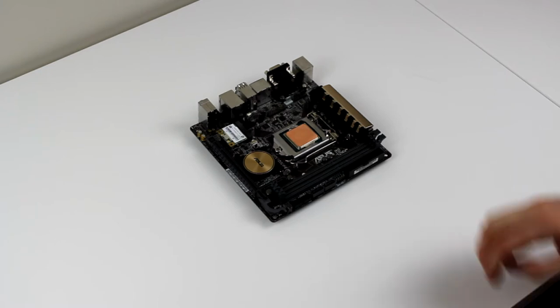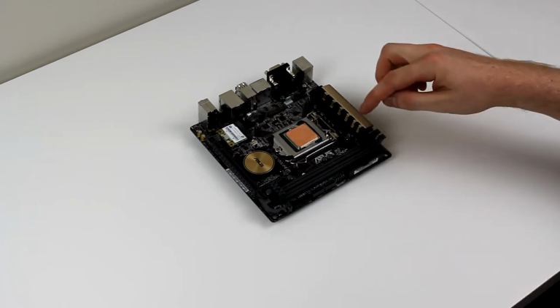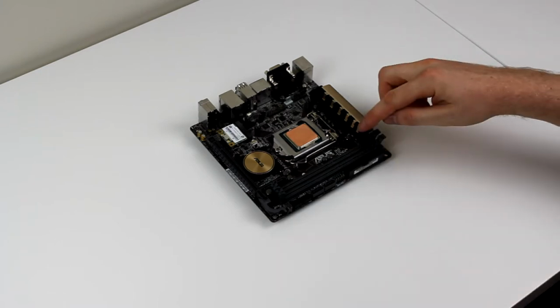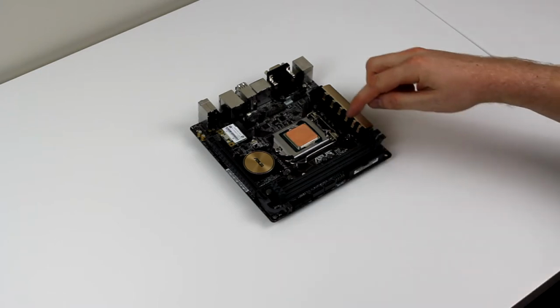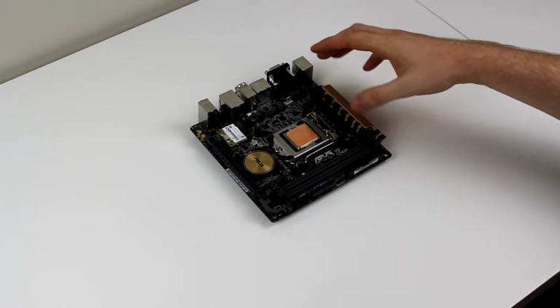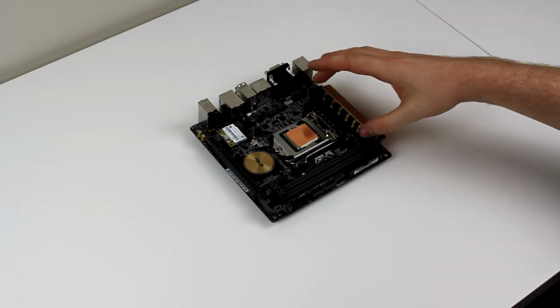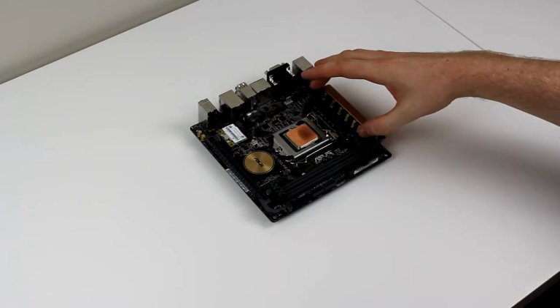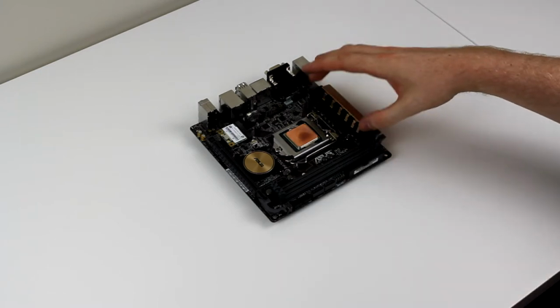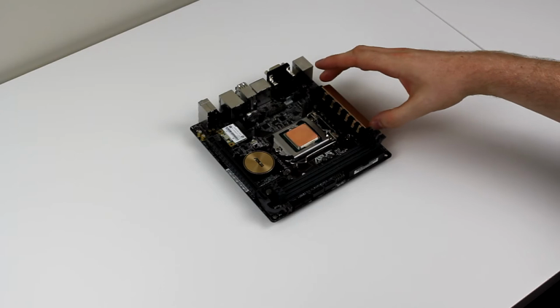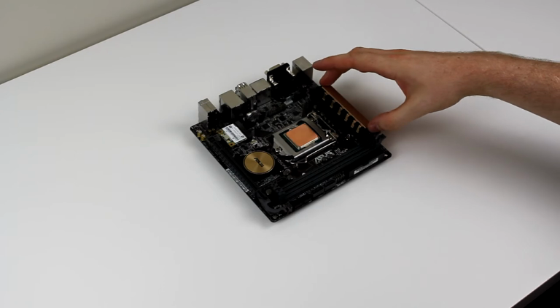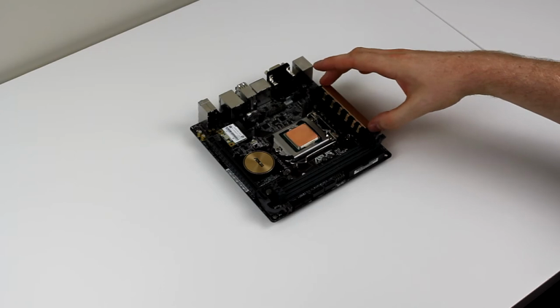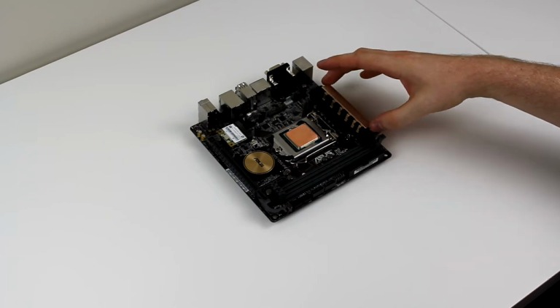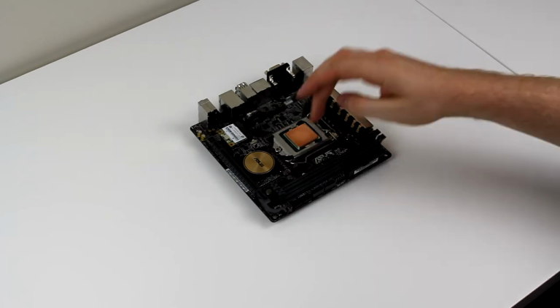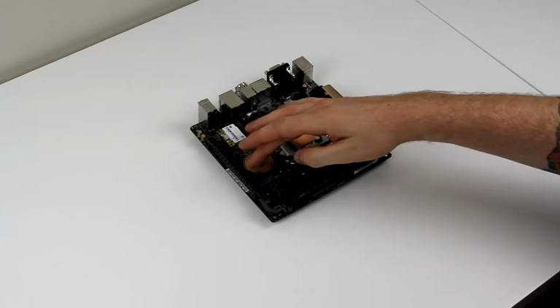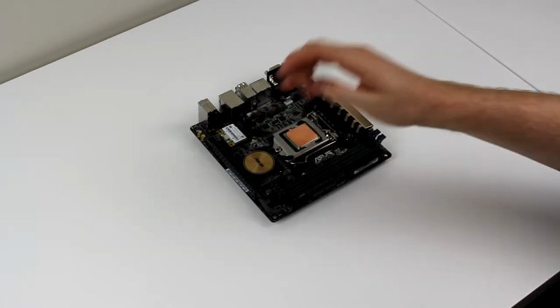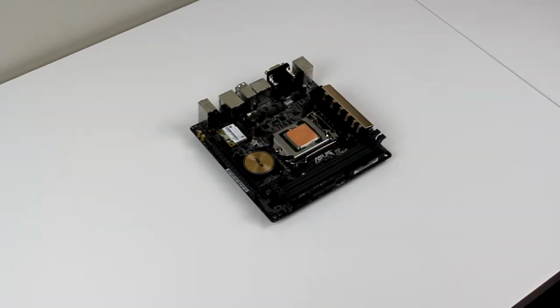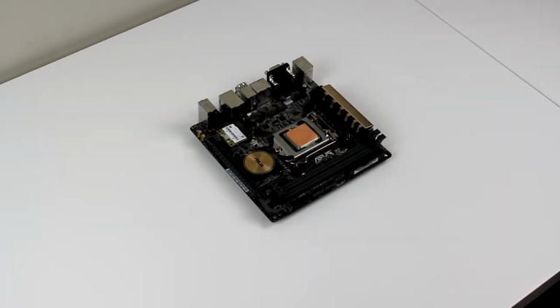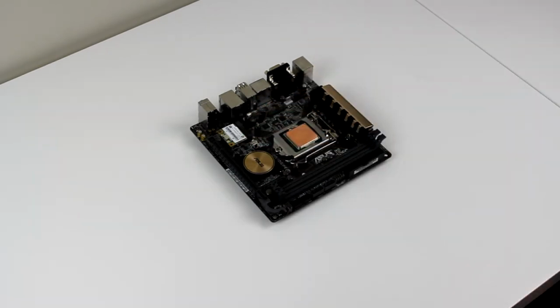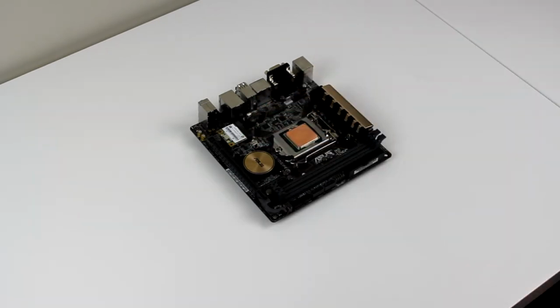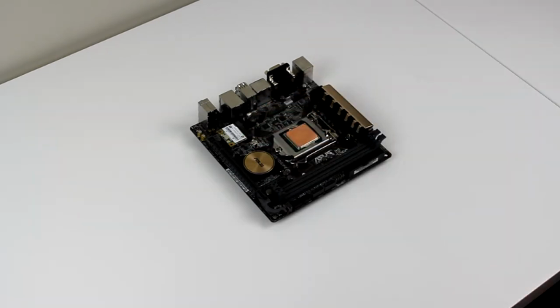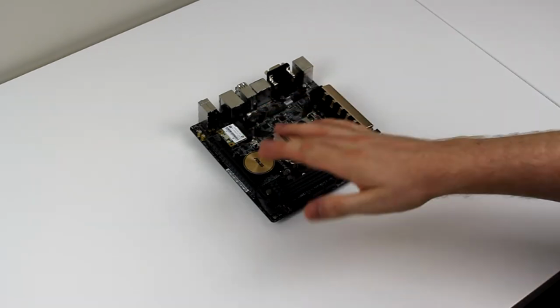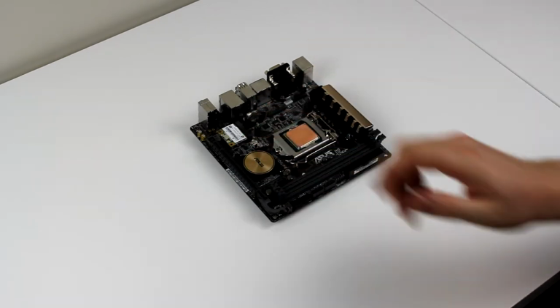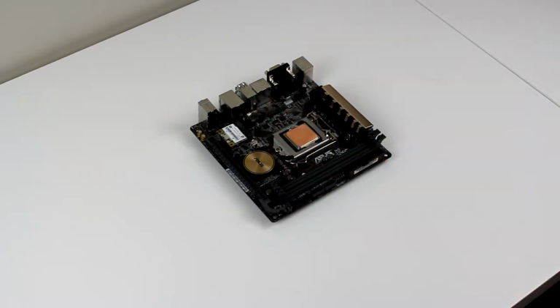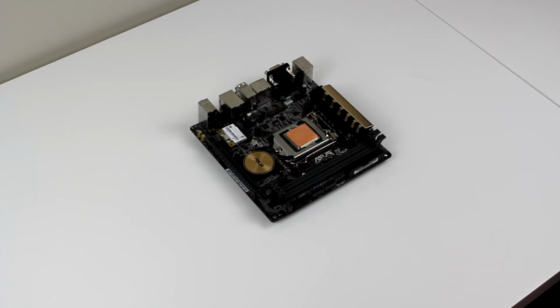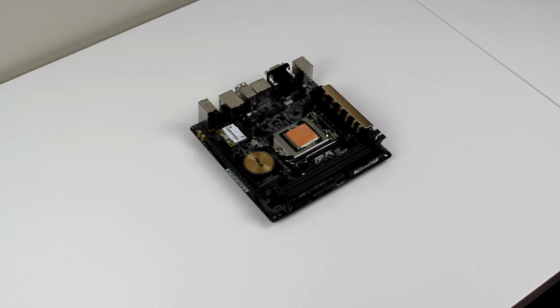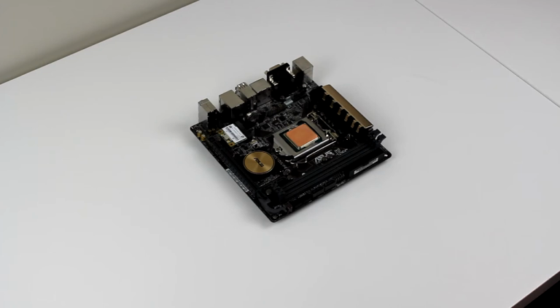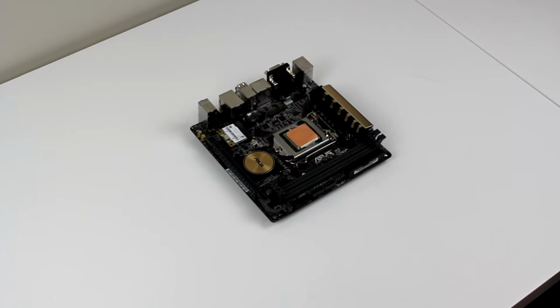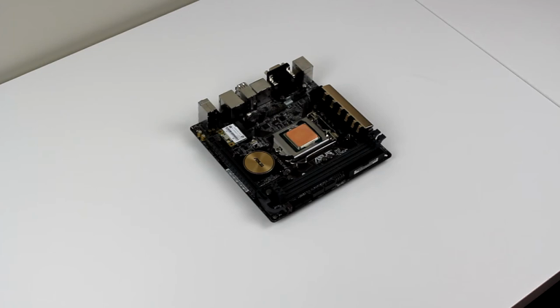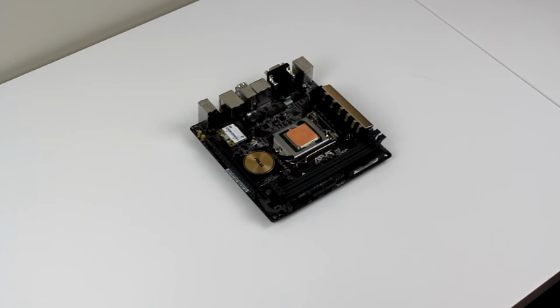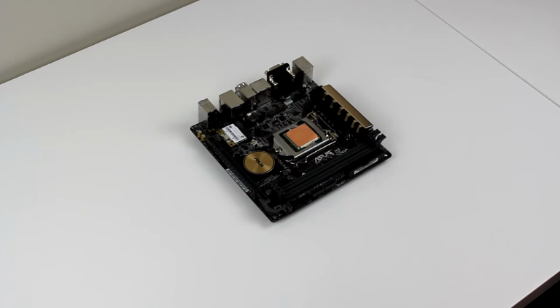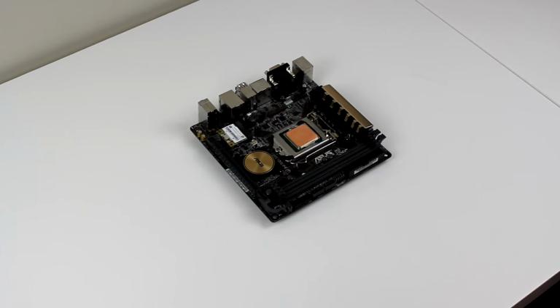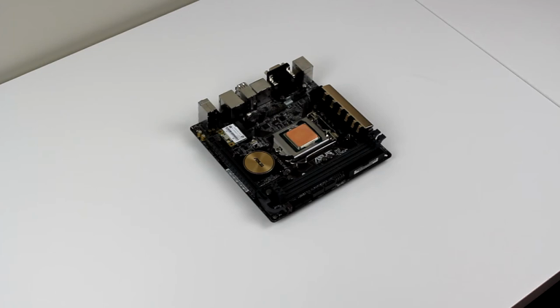I think with this heatsink being black underneath, we'll keep that separate — paint the top part white — and then we'll paint this one completely black and use a vinyl to dress that up a bit.